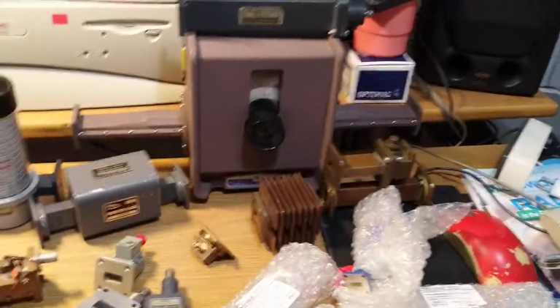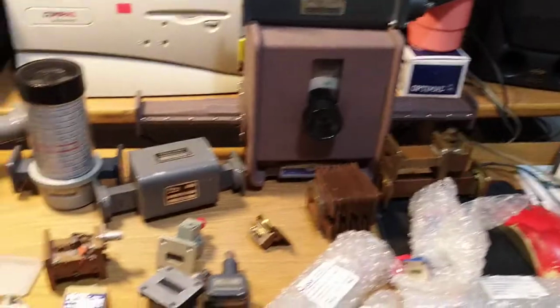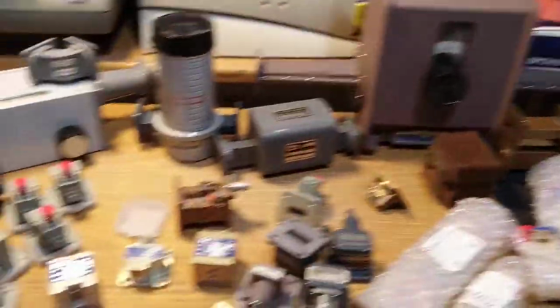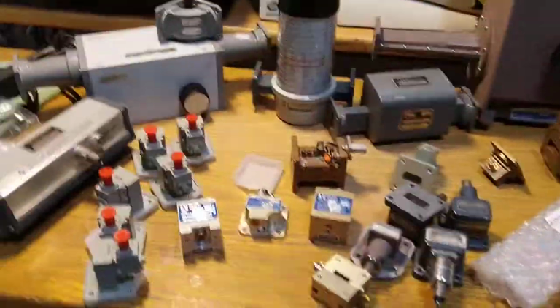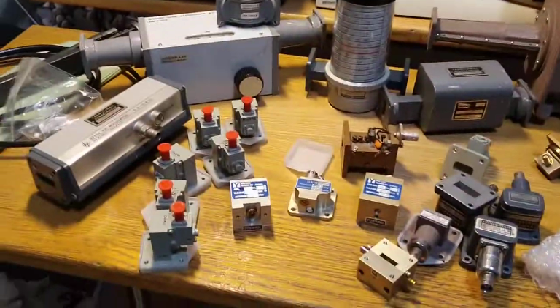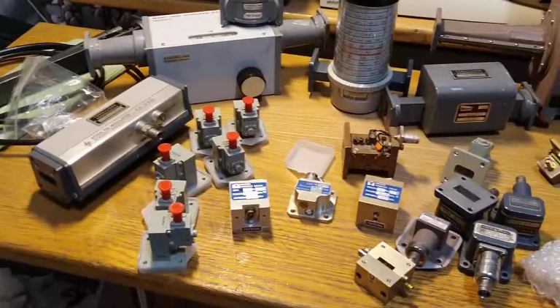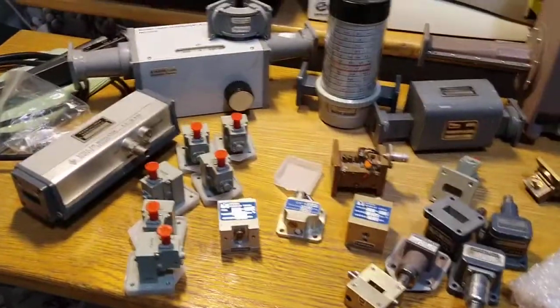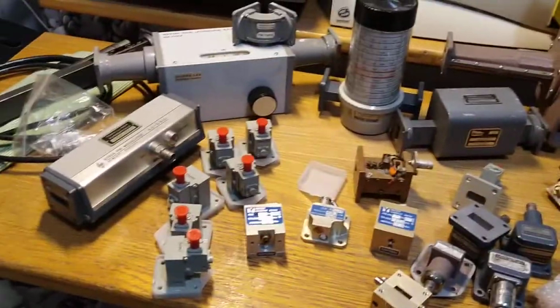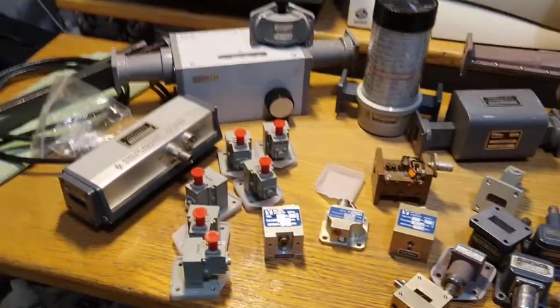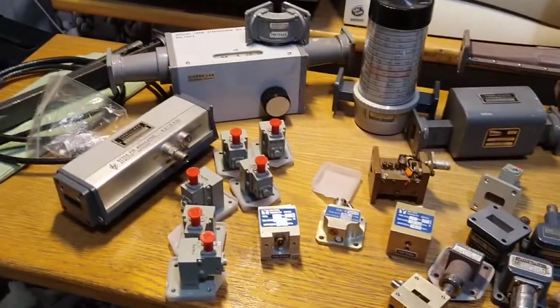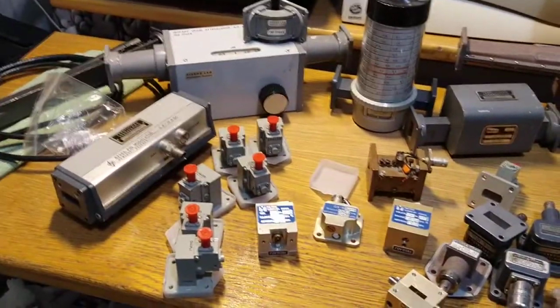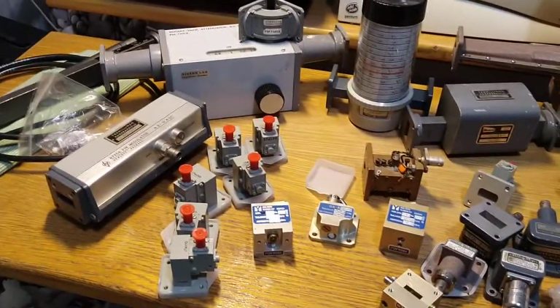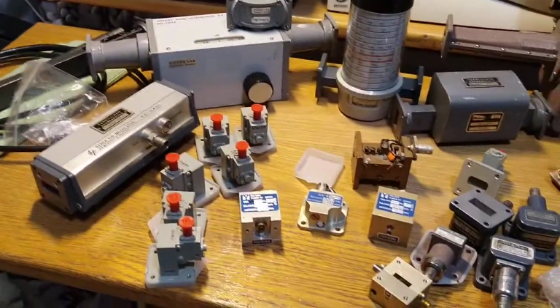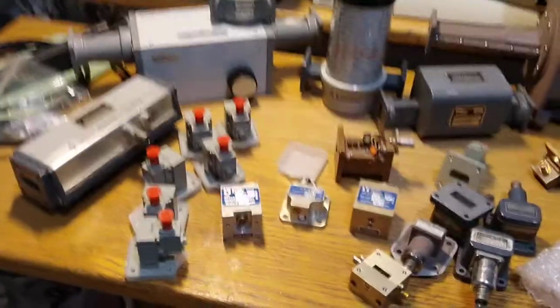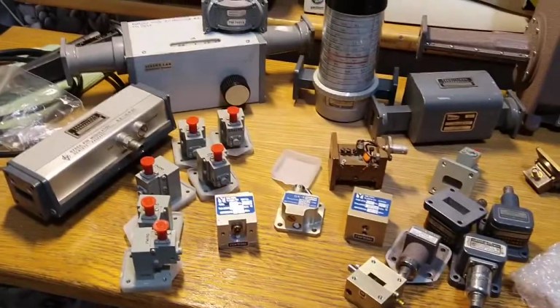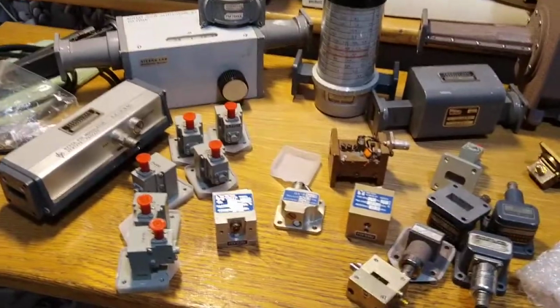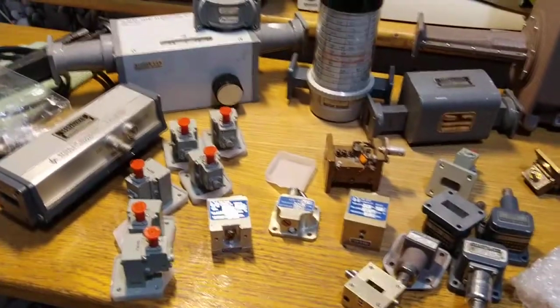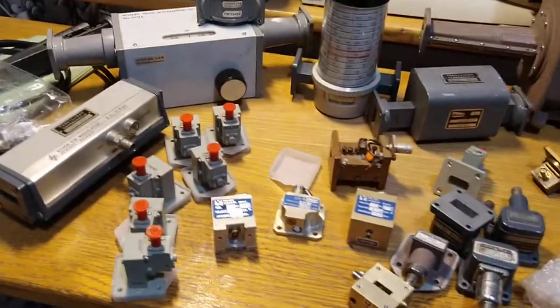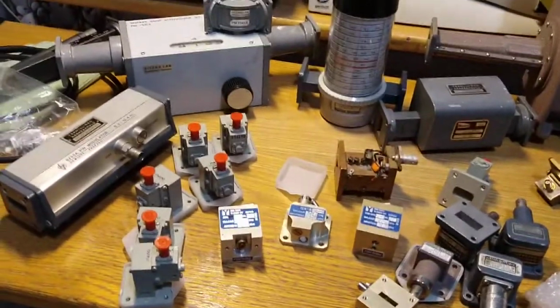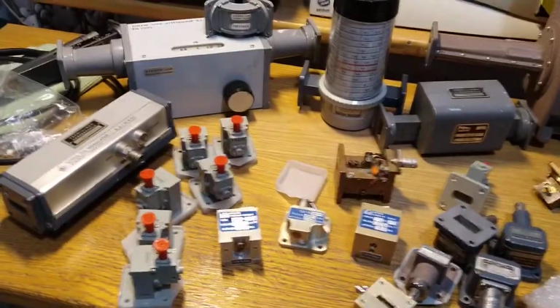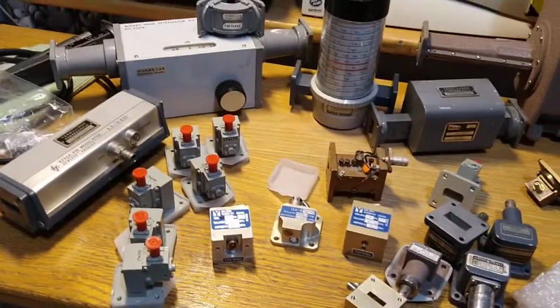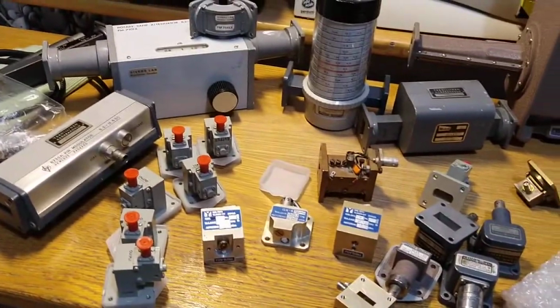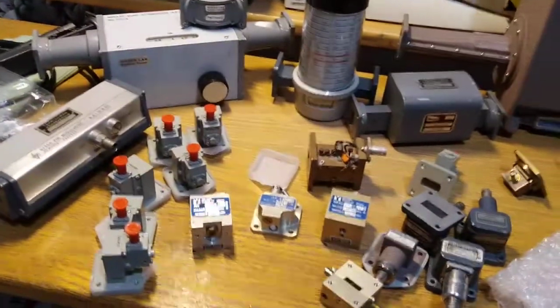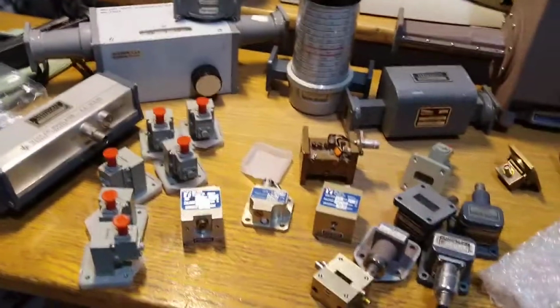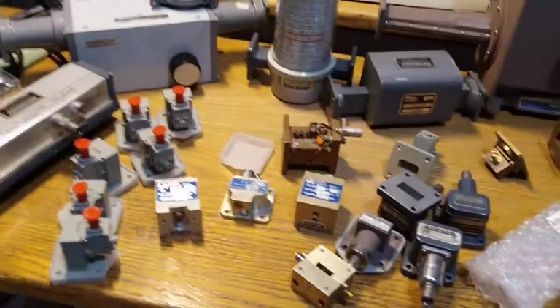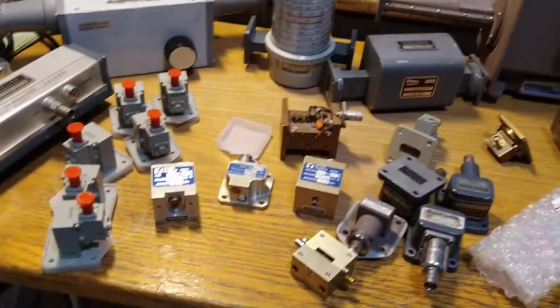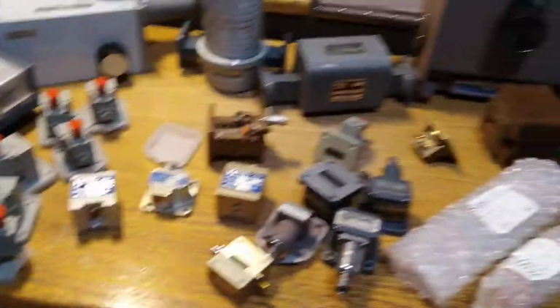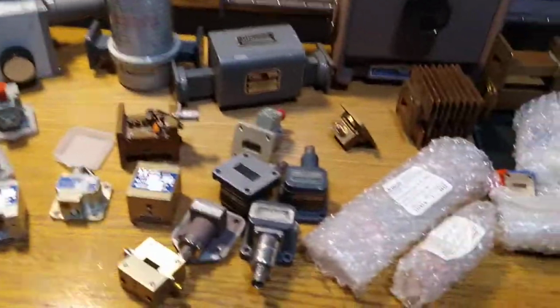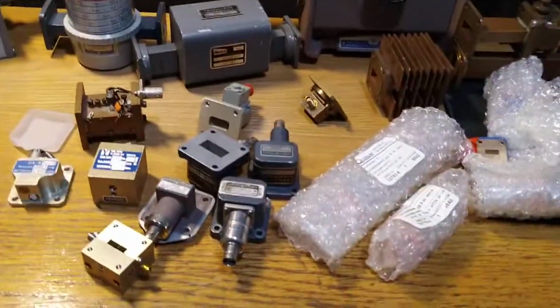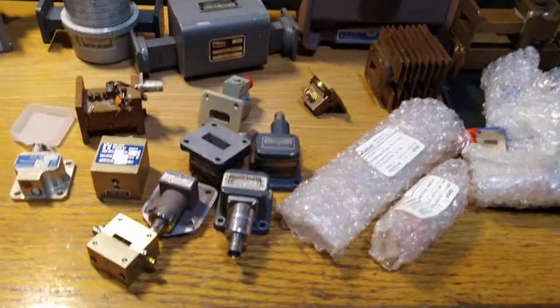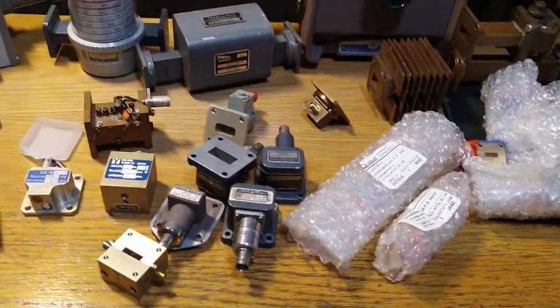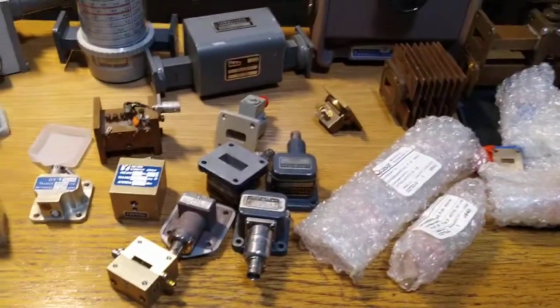A friend of mine recently got a haul of random surplus stuff, and he's not really that much into waveguides, so I got invited over and he was like, 'Hey, everything with the waveguide on it, that's free game.'